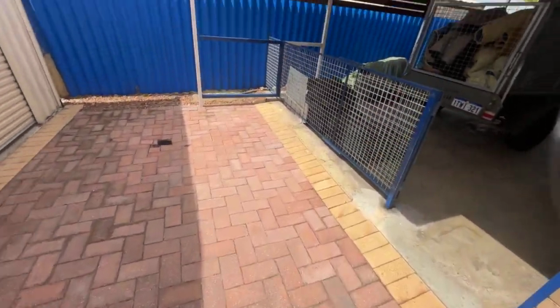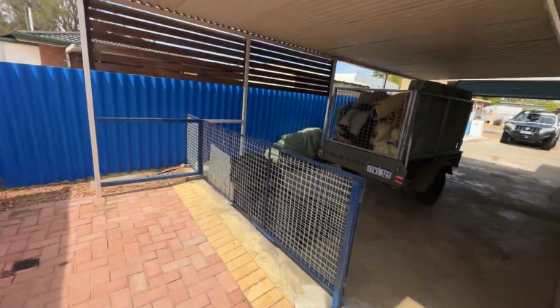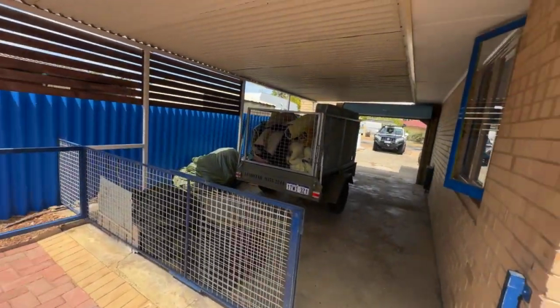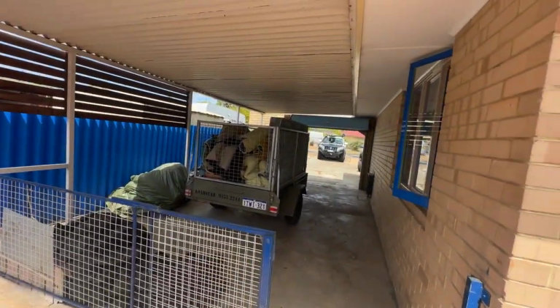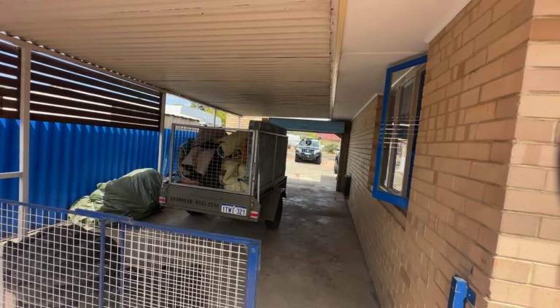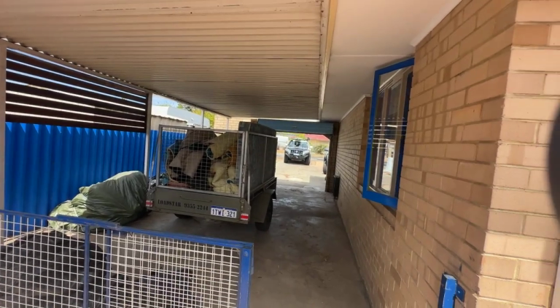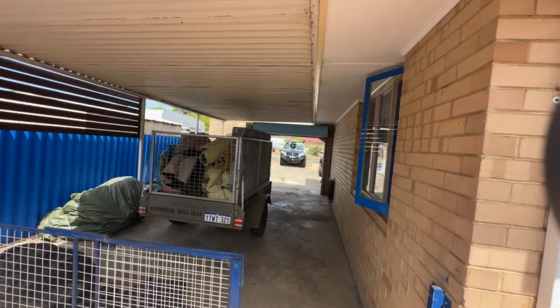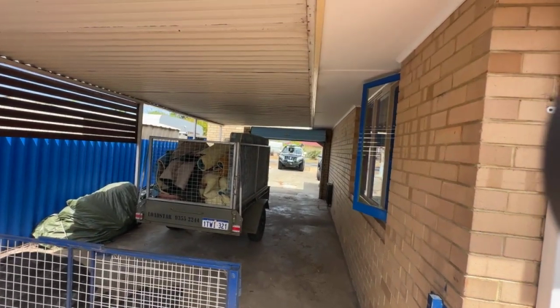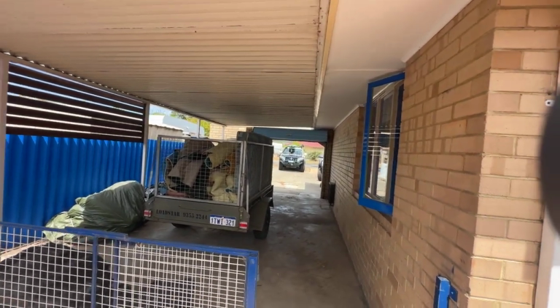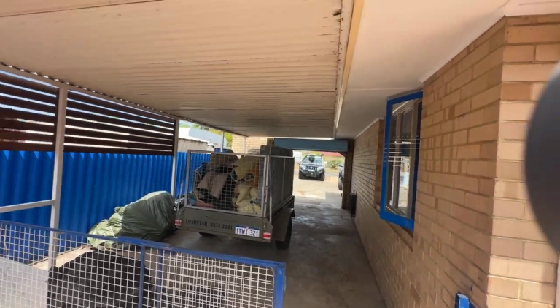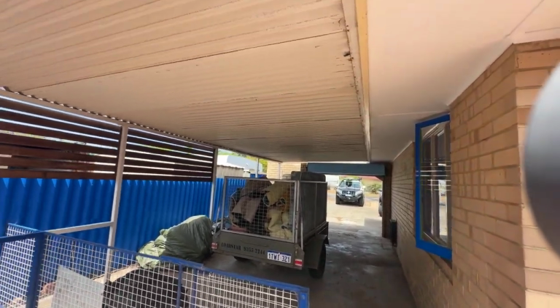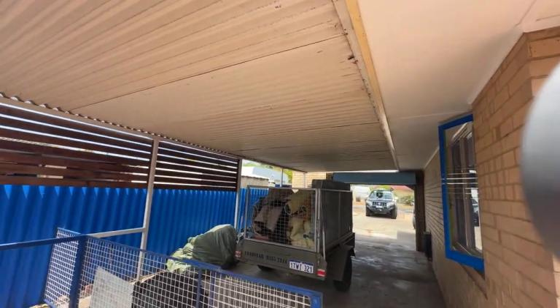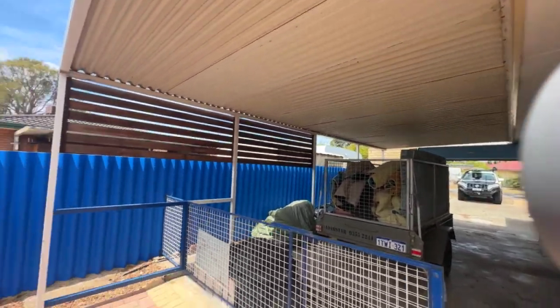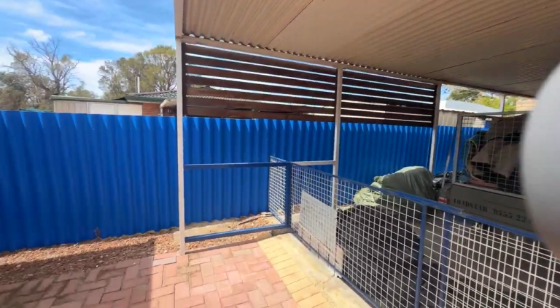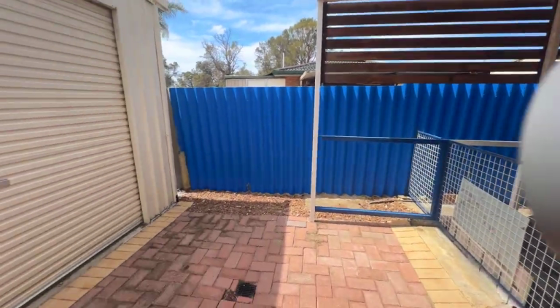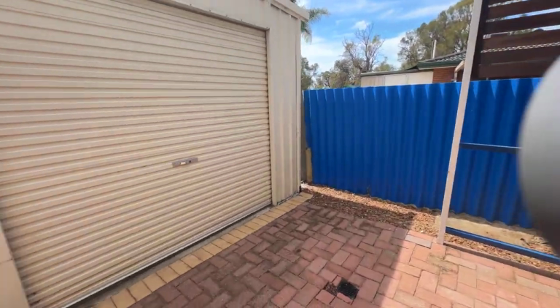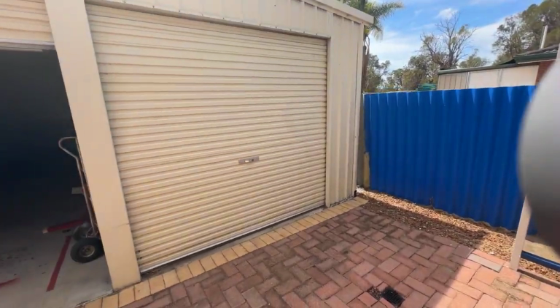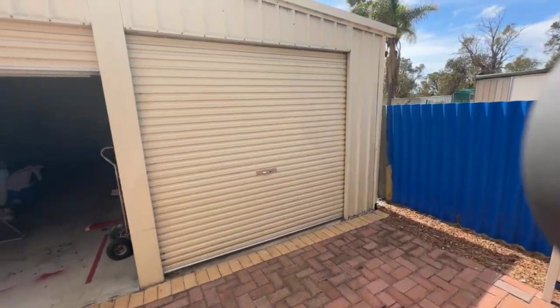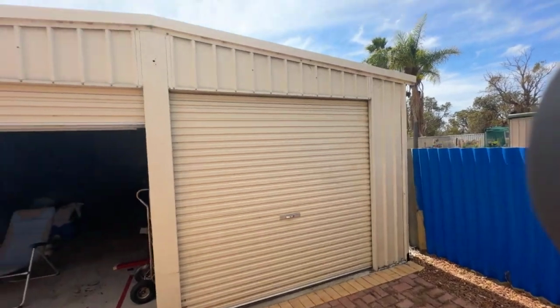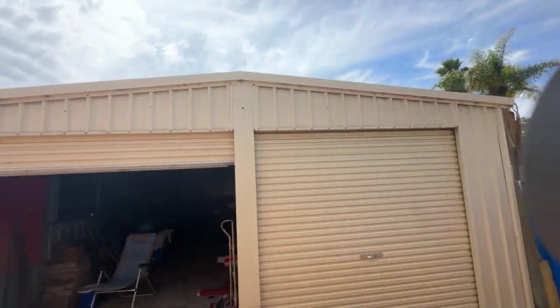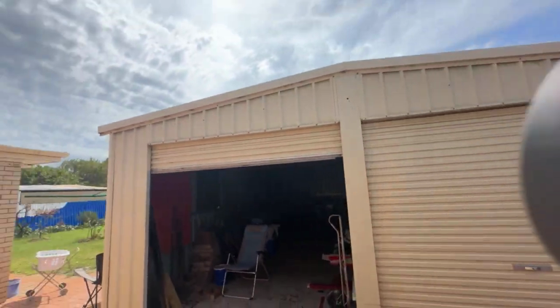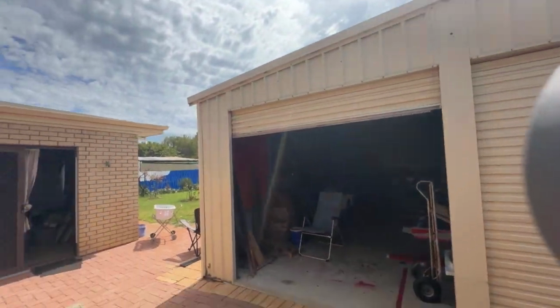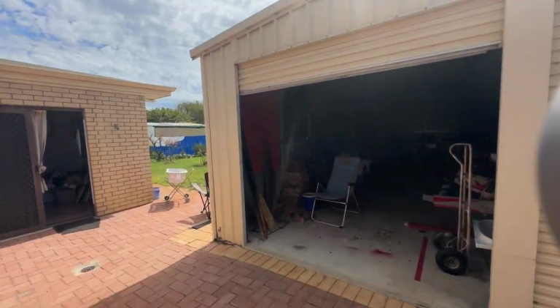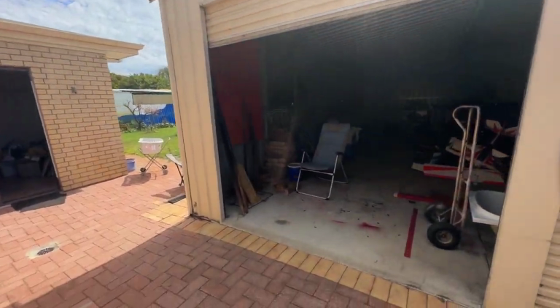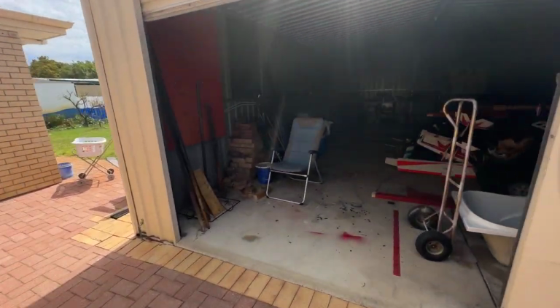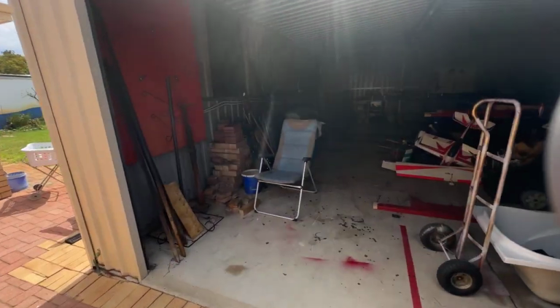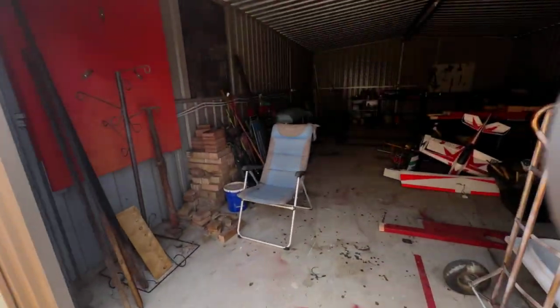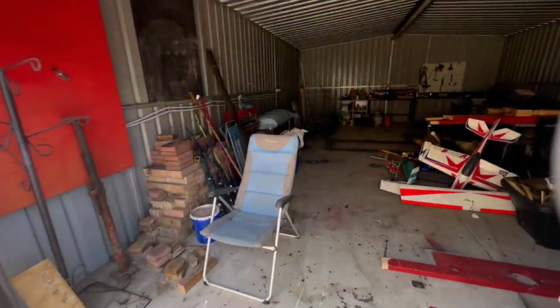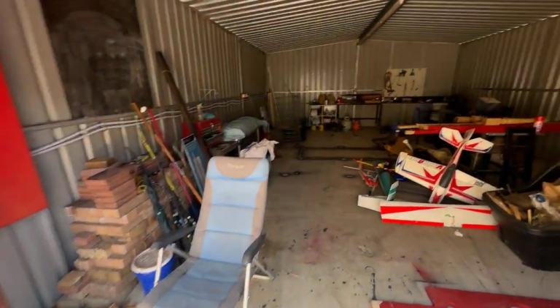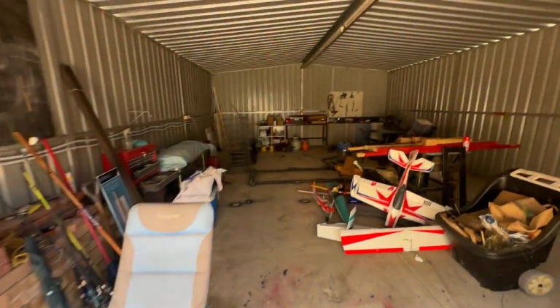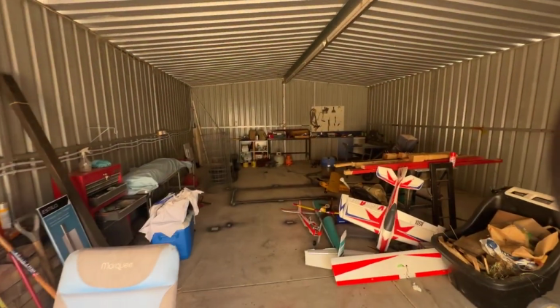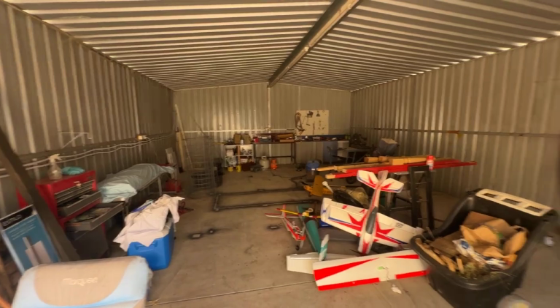Access from the front via a single roller door, with a carport on the side. You've got a massive double workshop — it's all powered and it's huge.